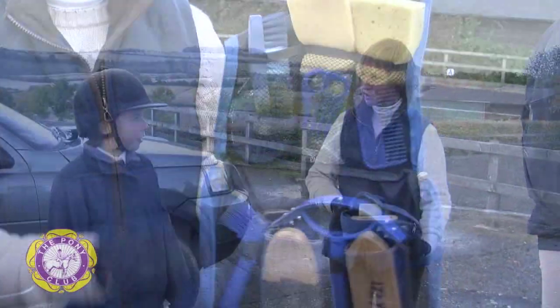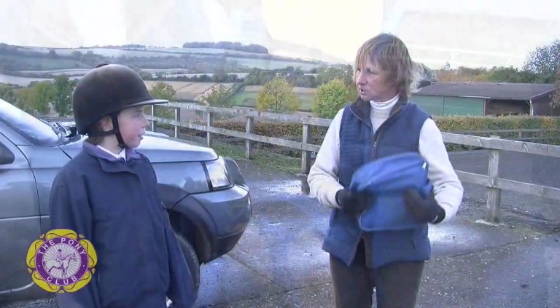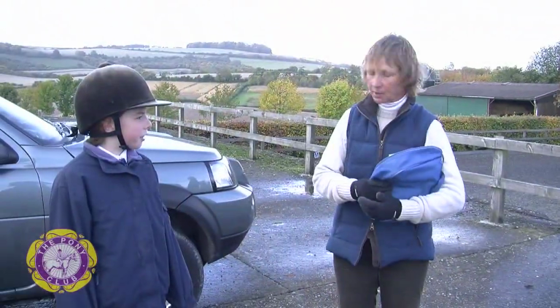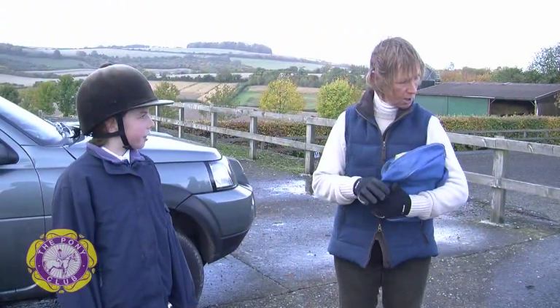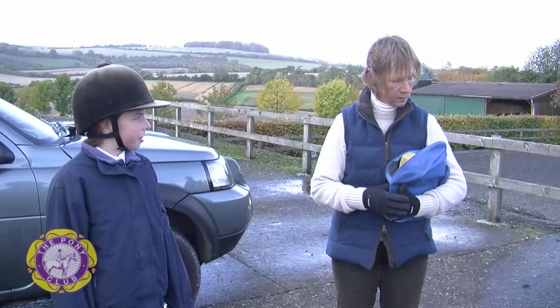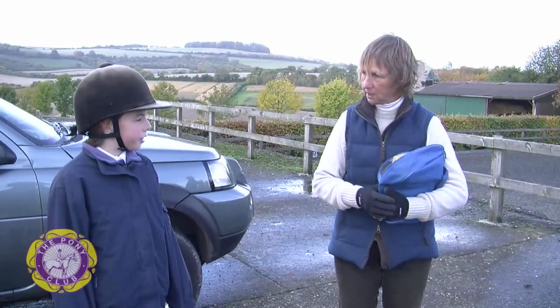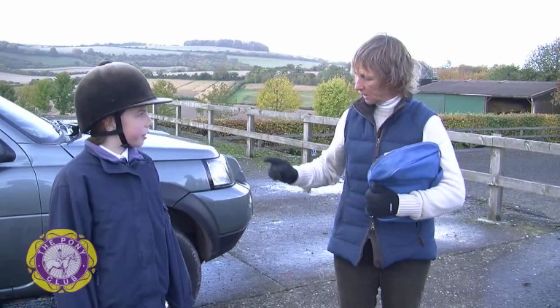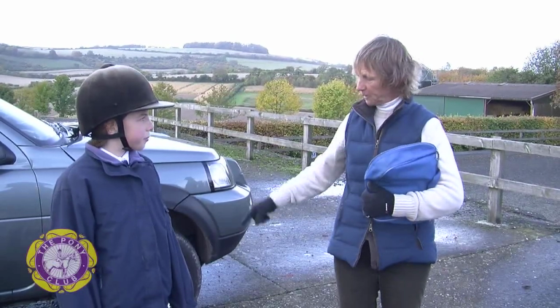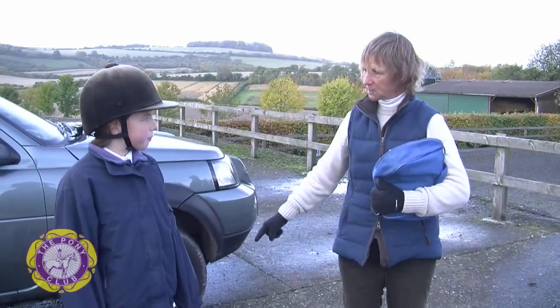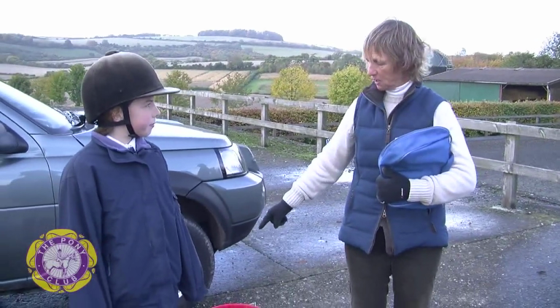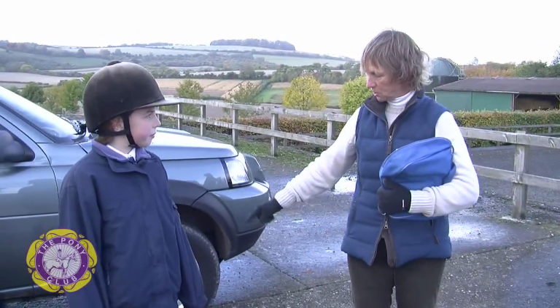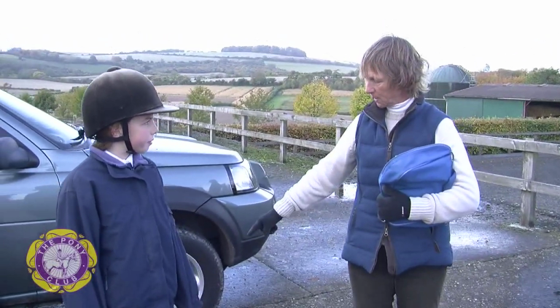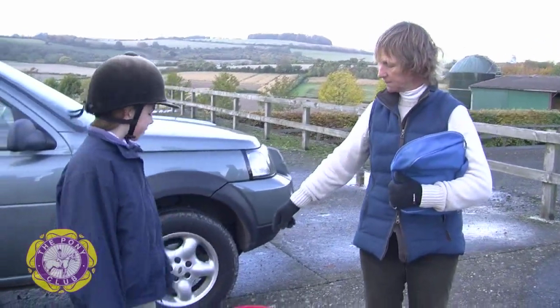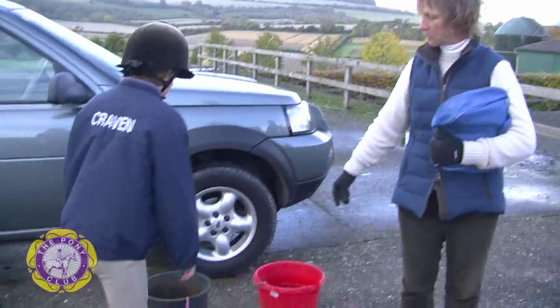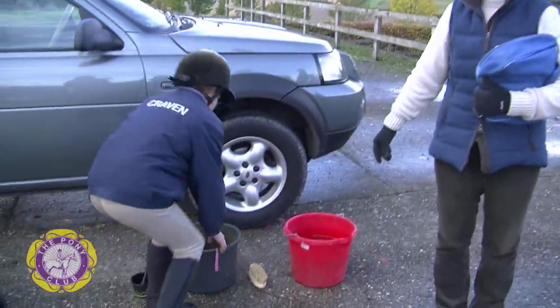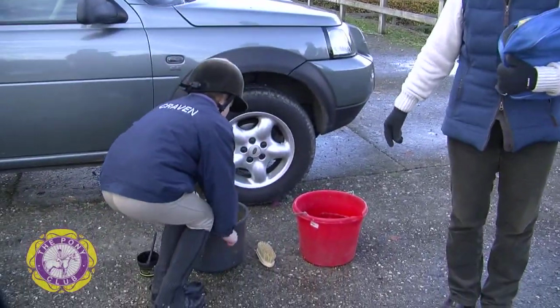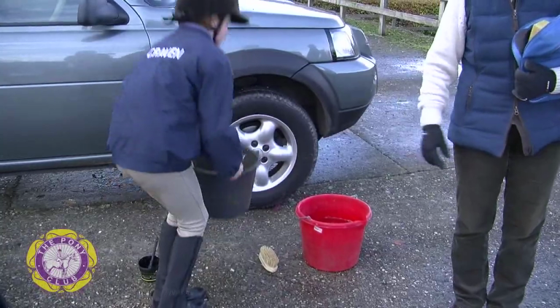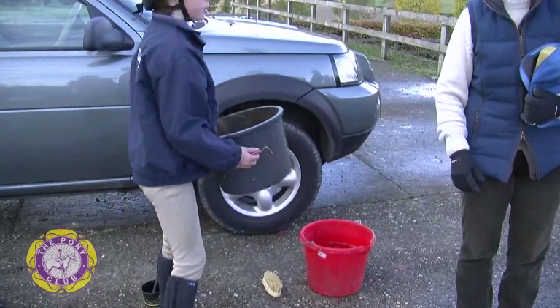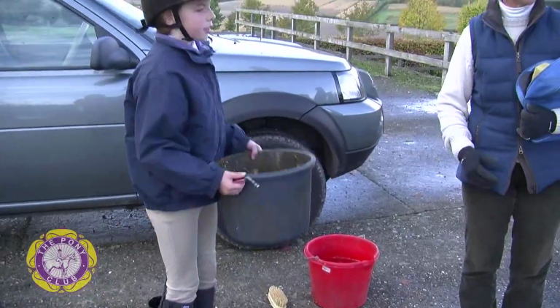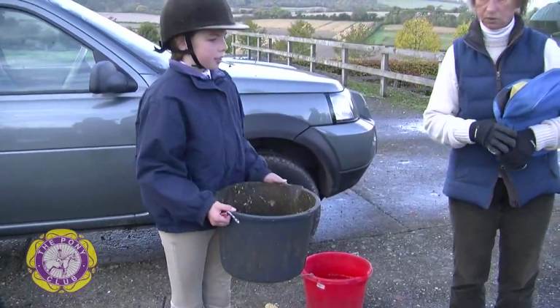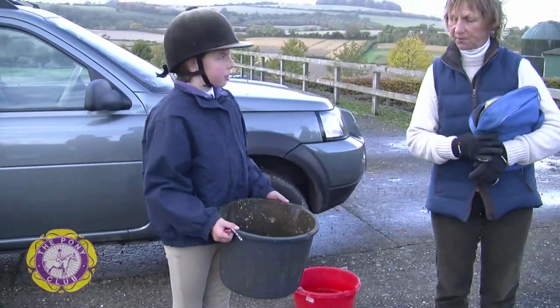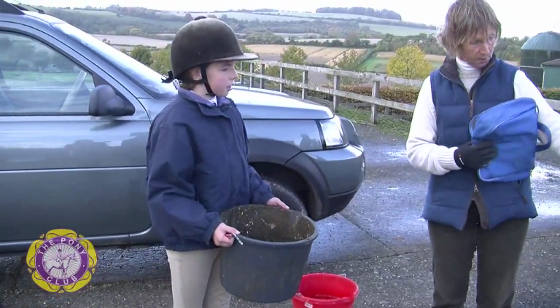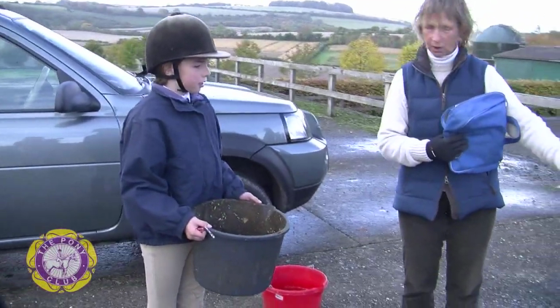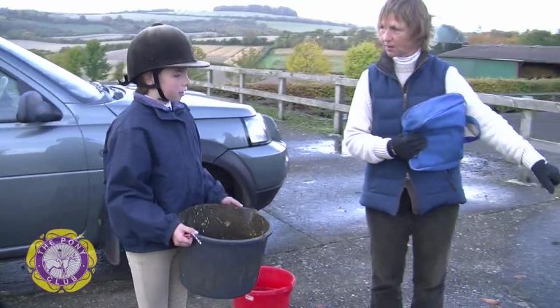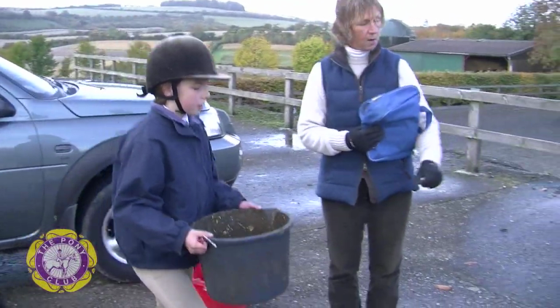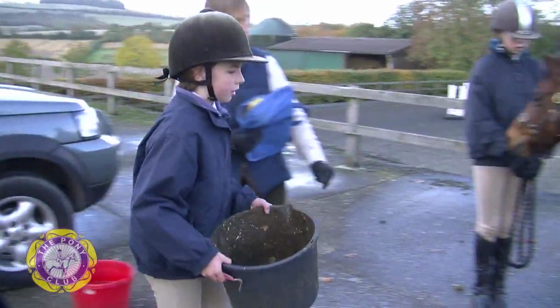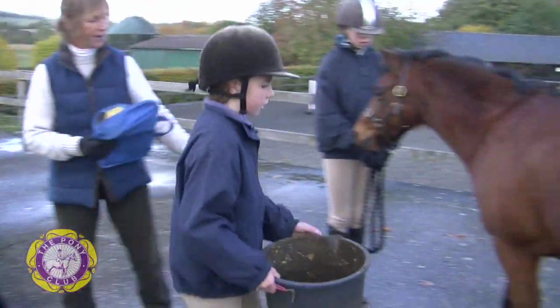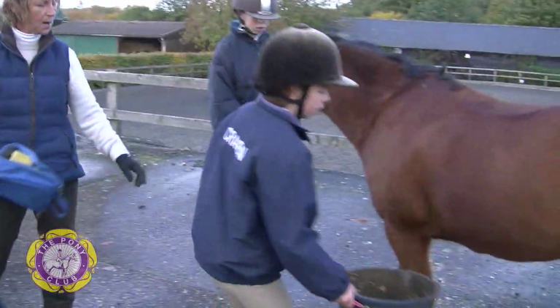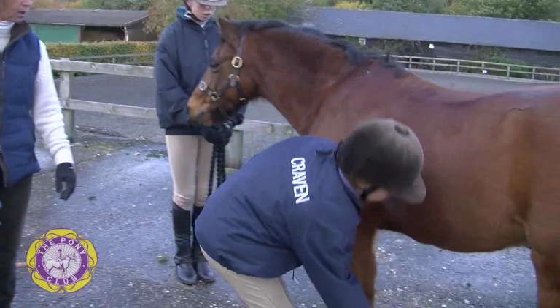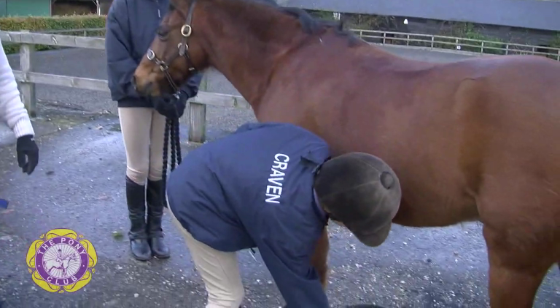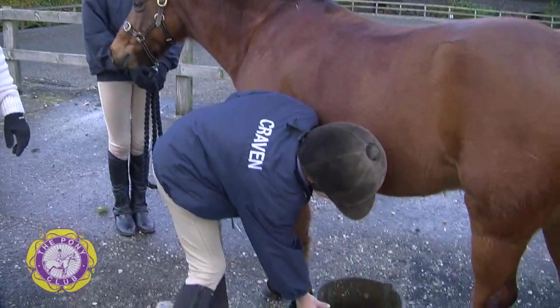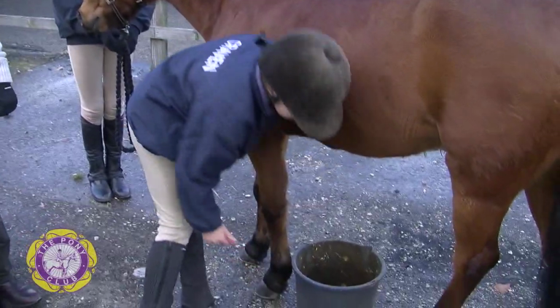So Izzy, now we're going to start to groom the pony. I'd like you to pick his feet out first, so there's a bucket. We use a bucket to pick their feet out into because it prevents the mud going onto the yard and making a mess.